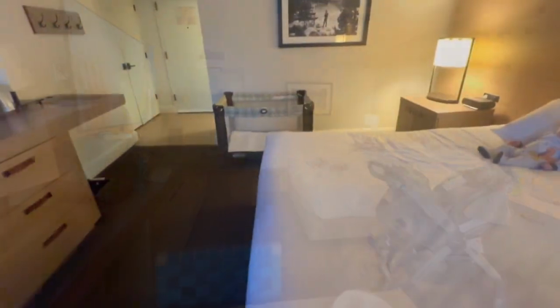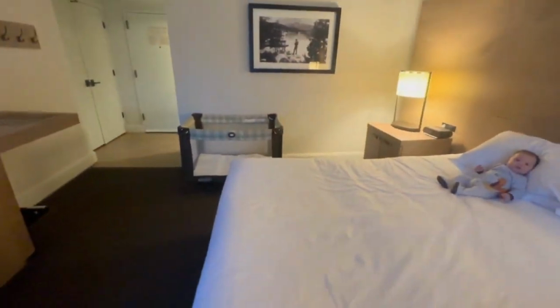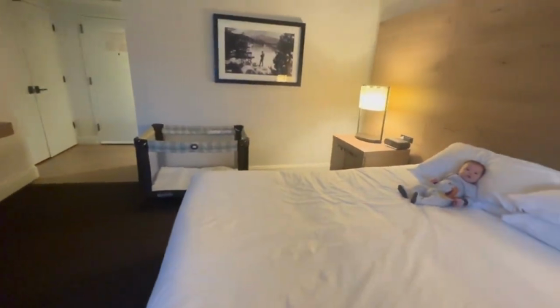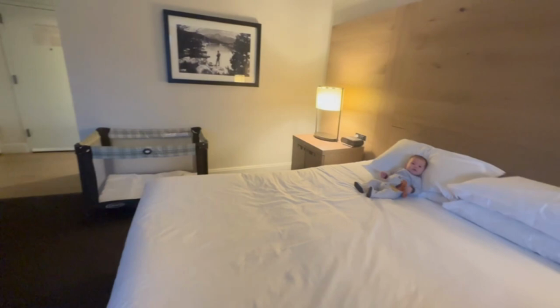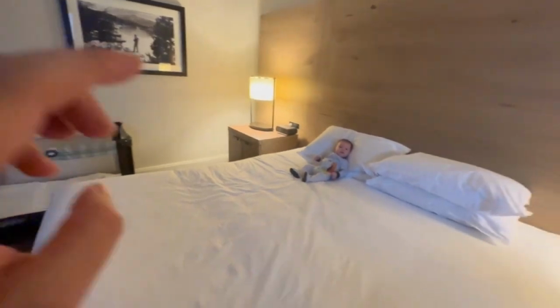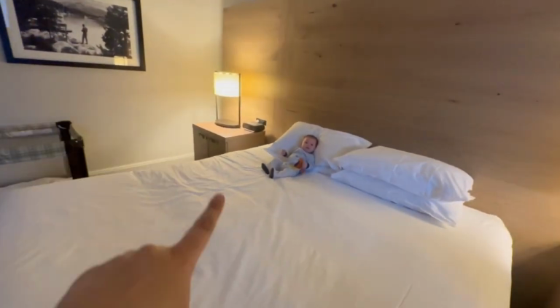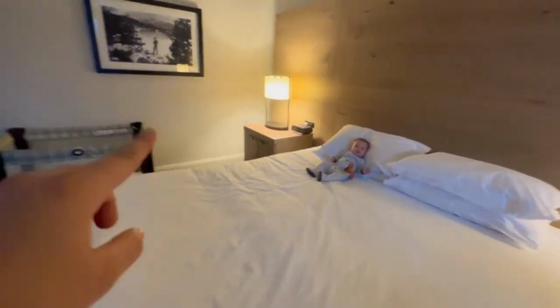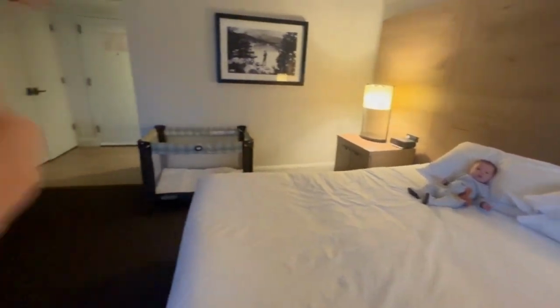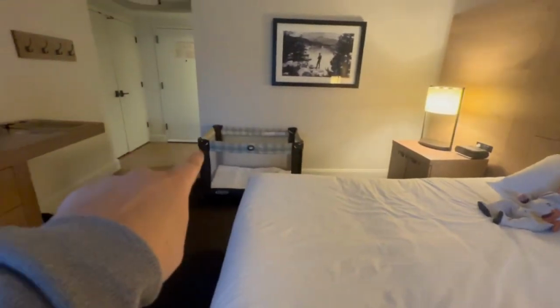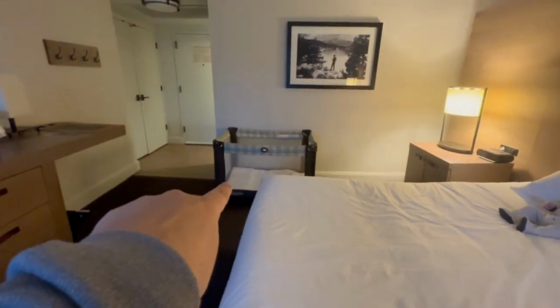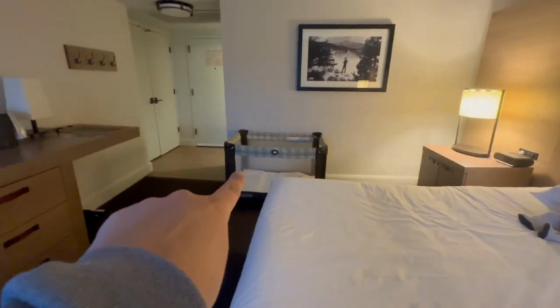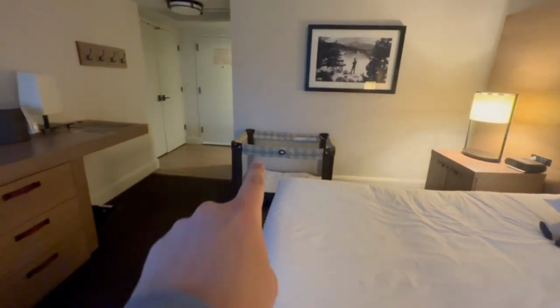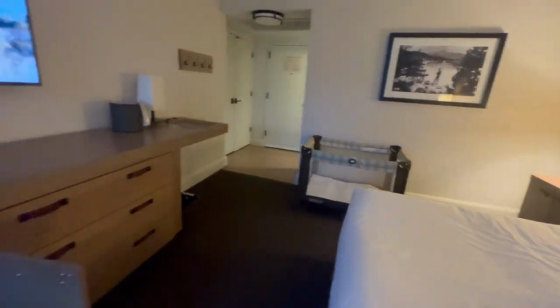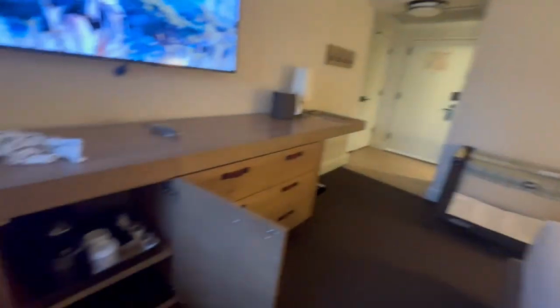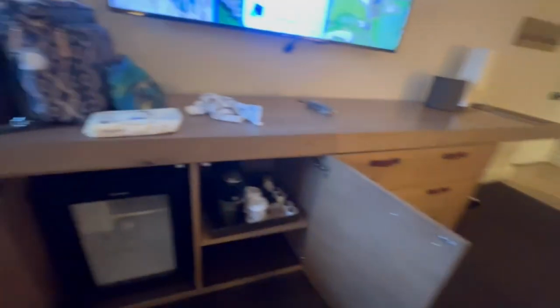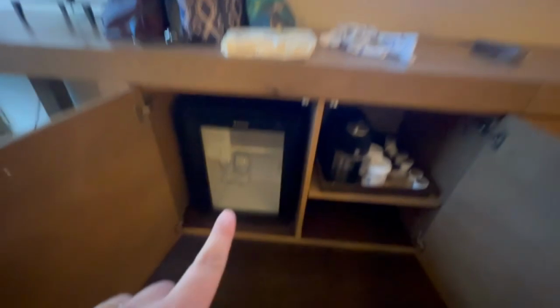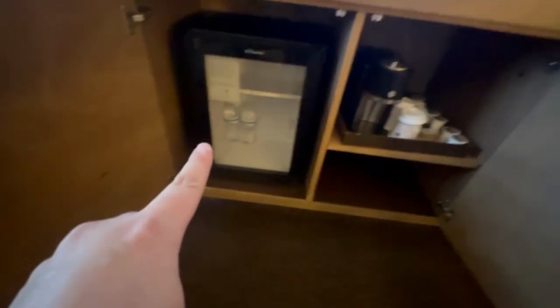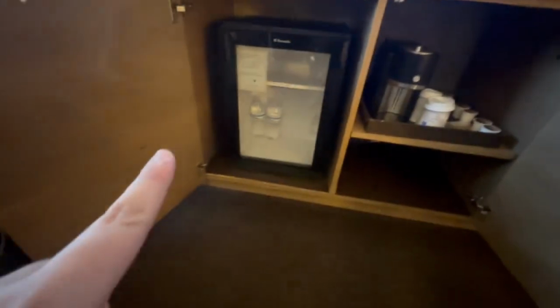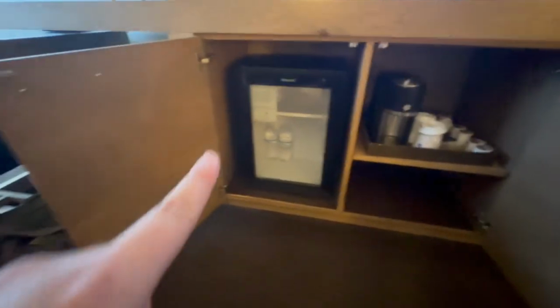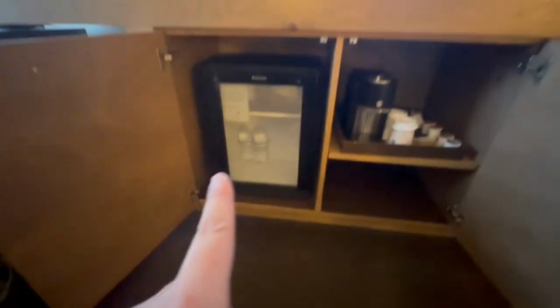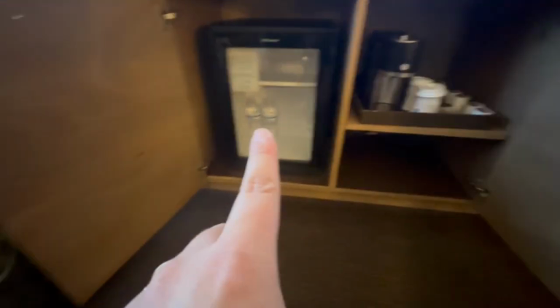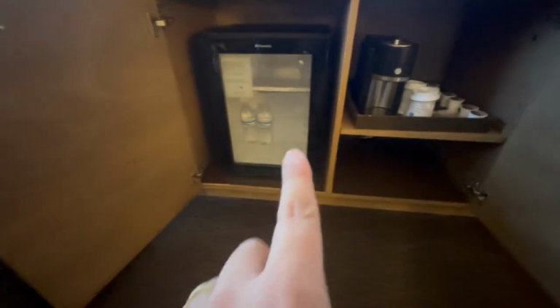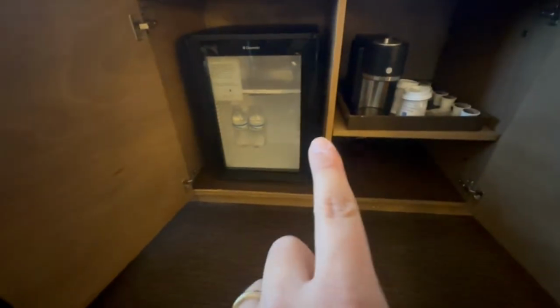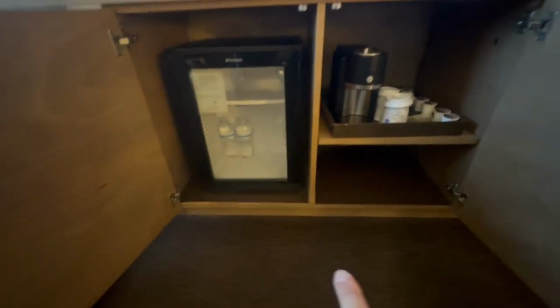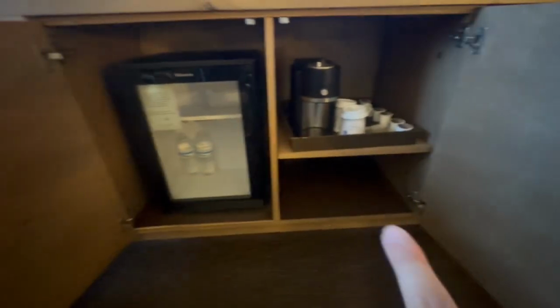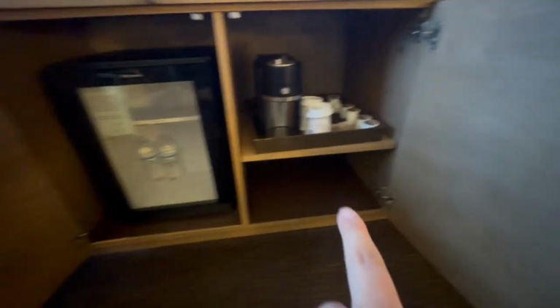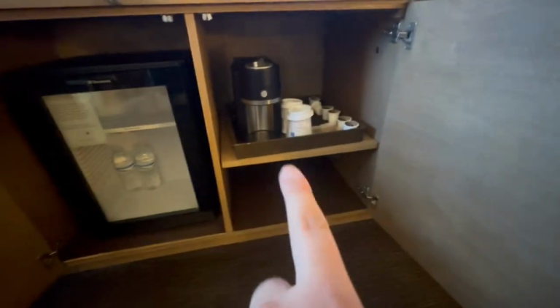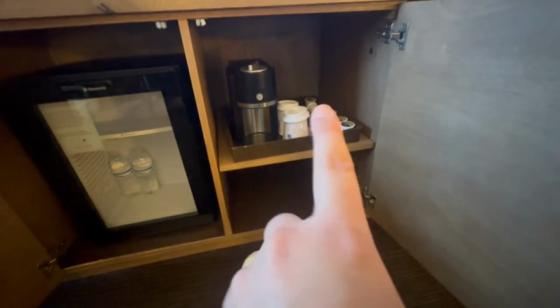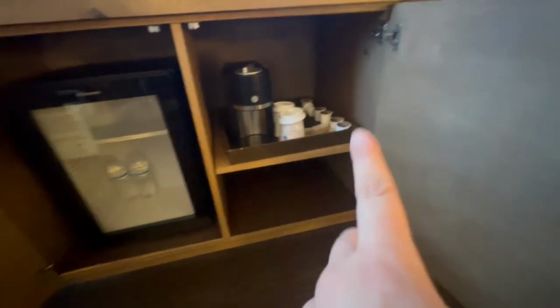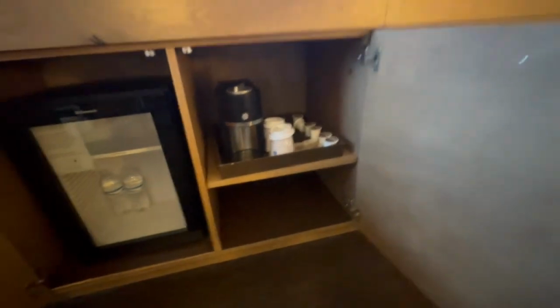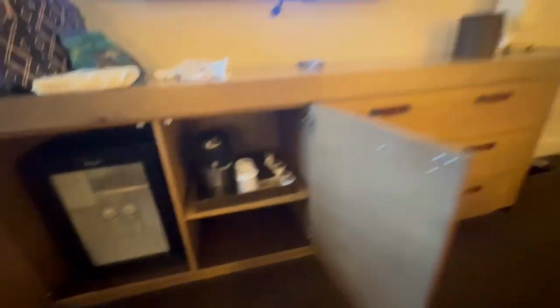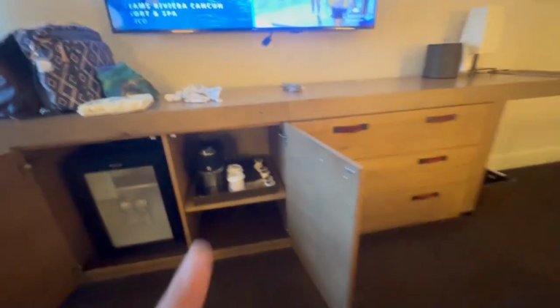Maybe if you're a Hyatt Globalist or something, they have a club for you. This is the view in Lake Tahoe at Incline Village. They brought the little pack and play for him with the sheets. You do have a mini fridge — I didn't have to ask for it. And your coffee is in the little console here.